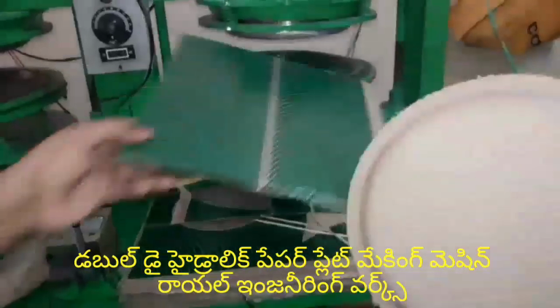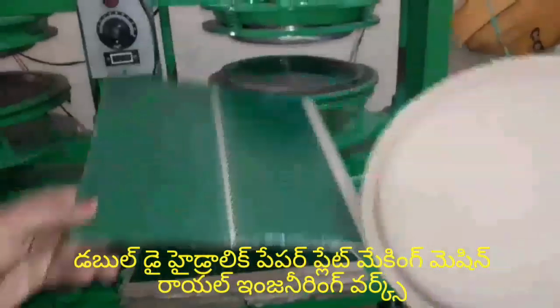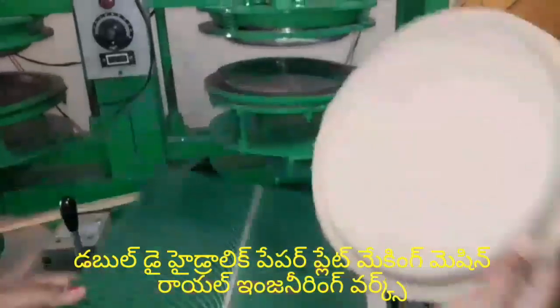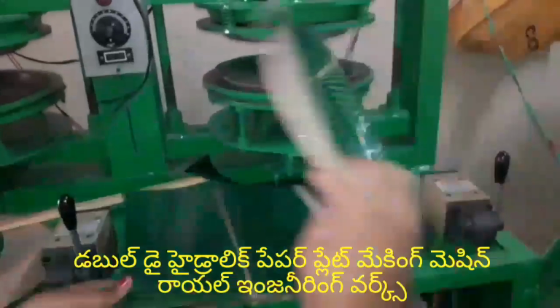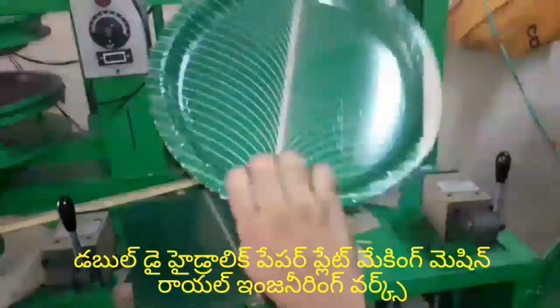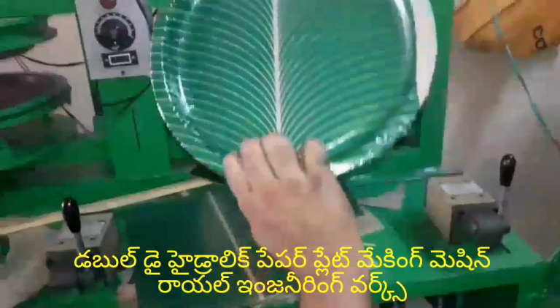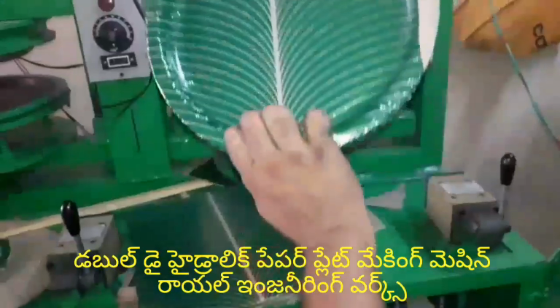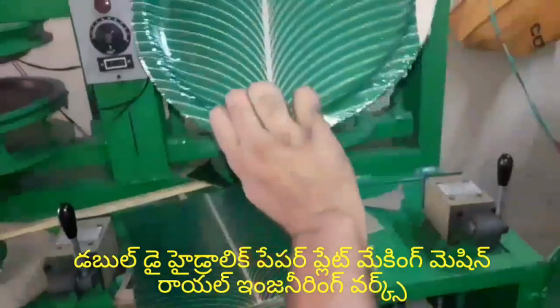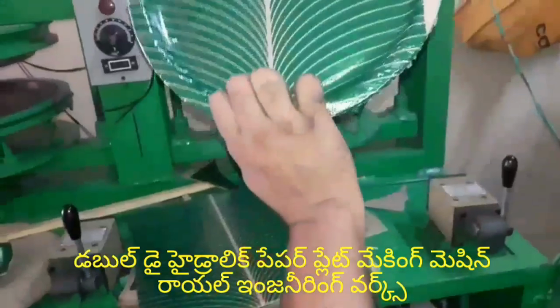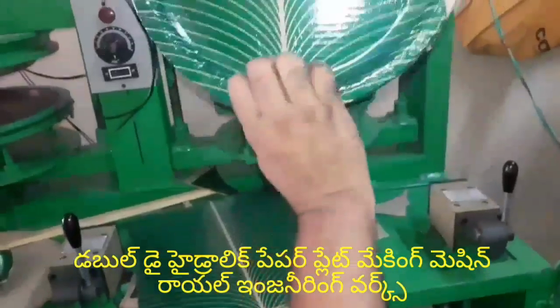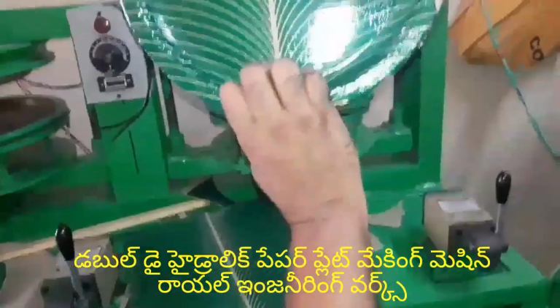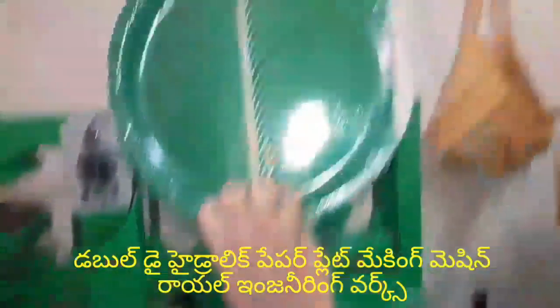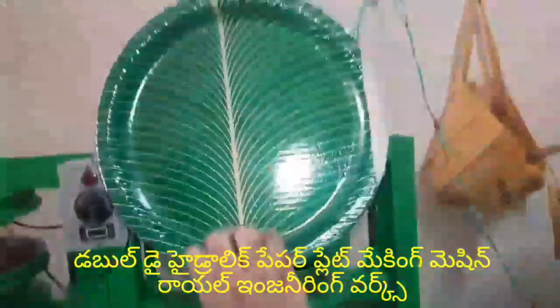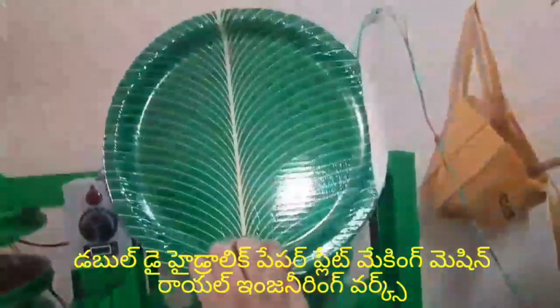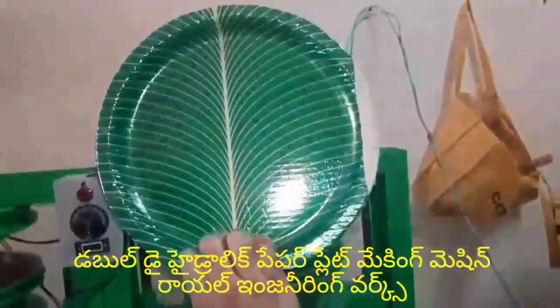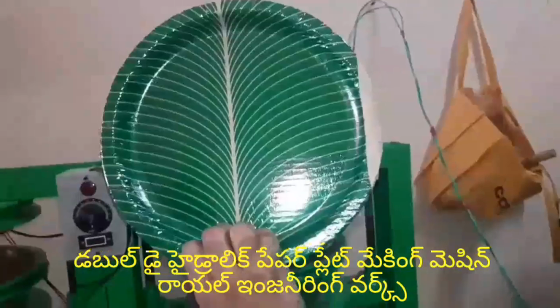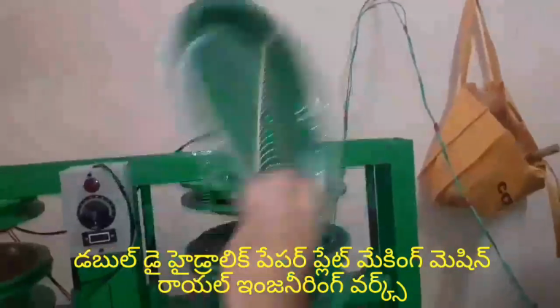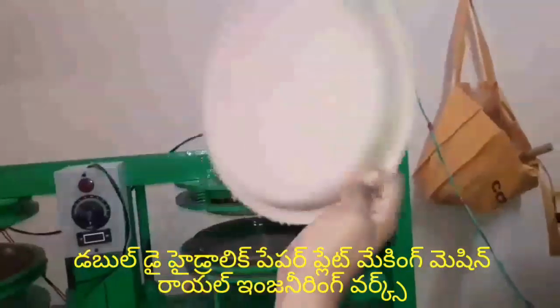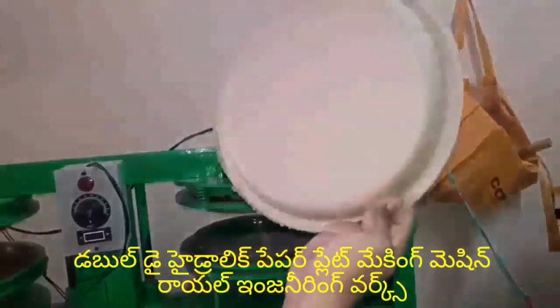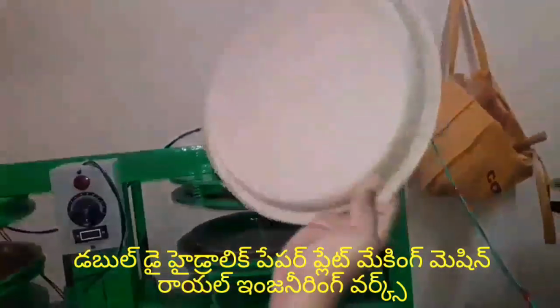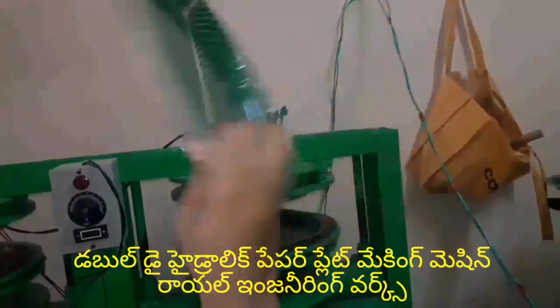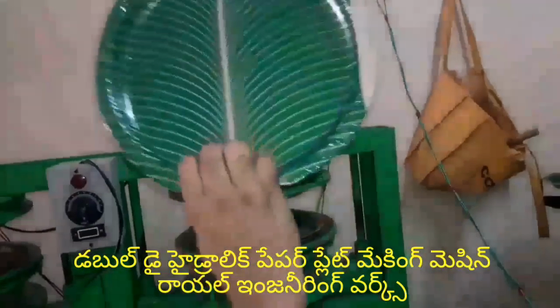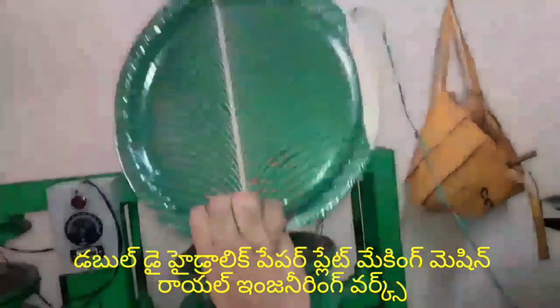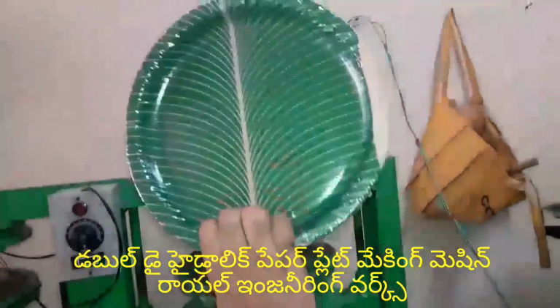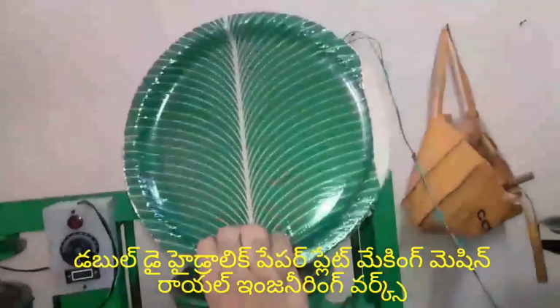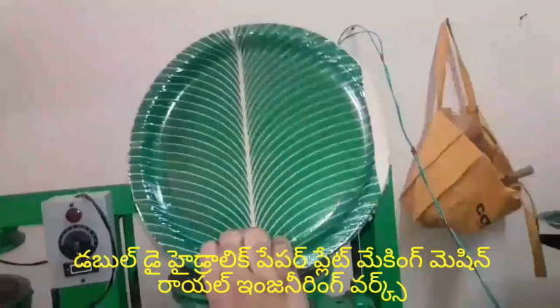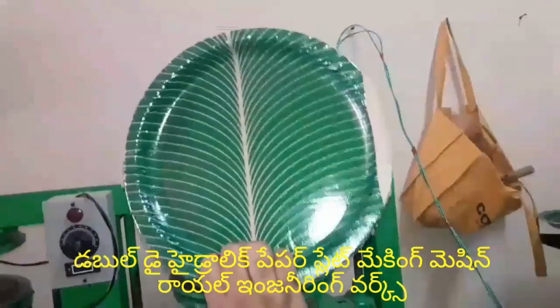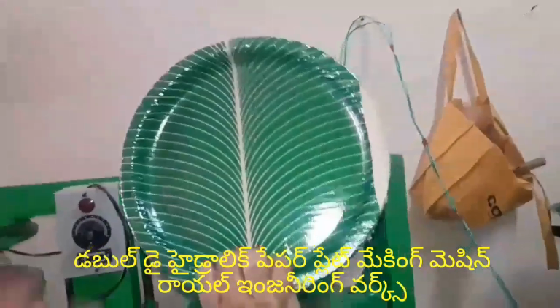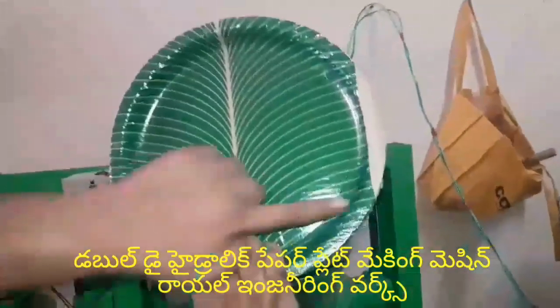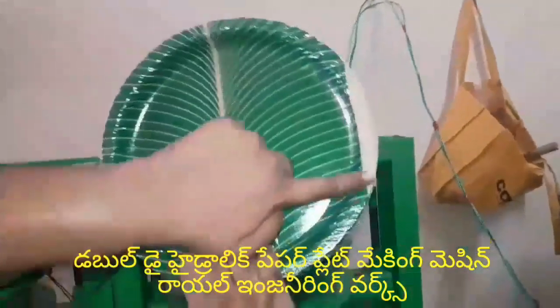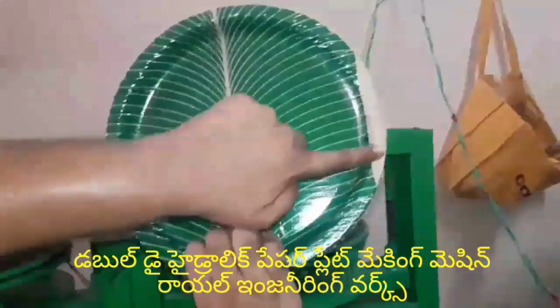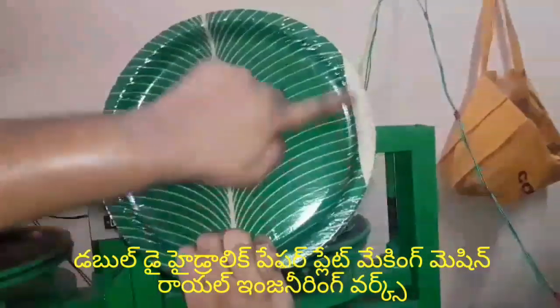If you have any type of plate, you can use it as well. This is the problem with Ramajal.